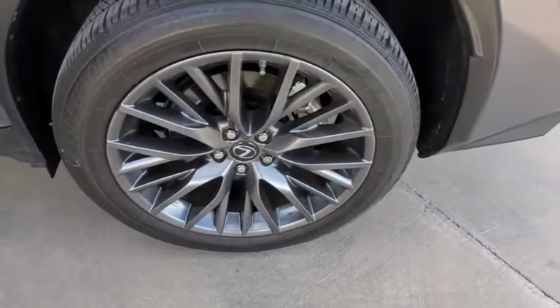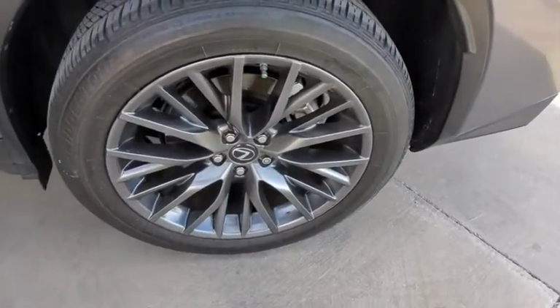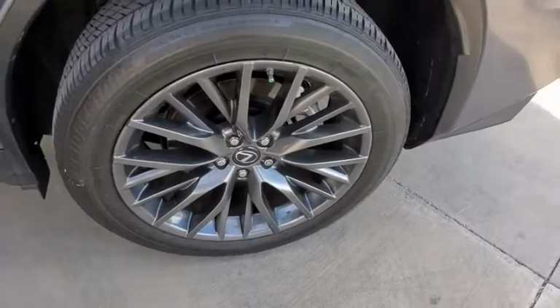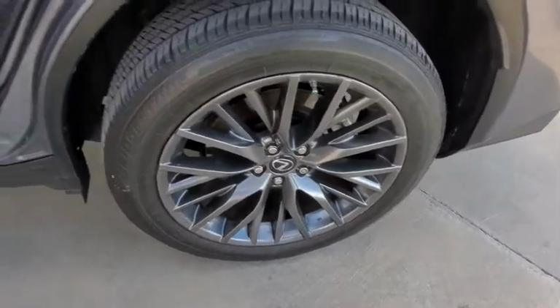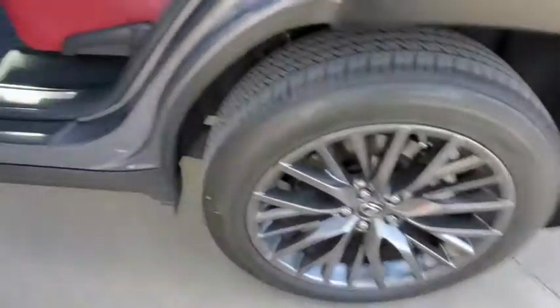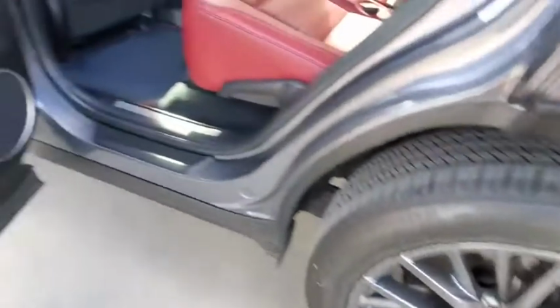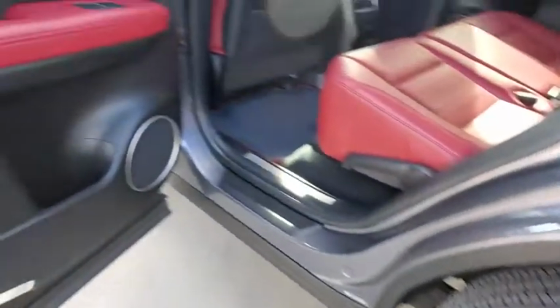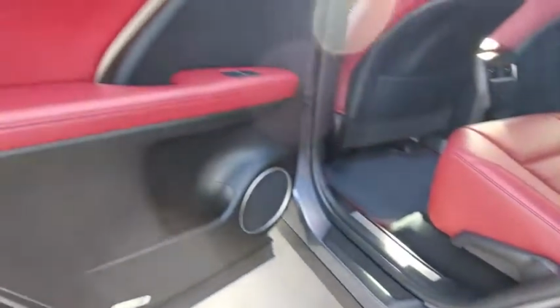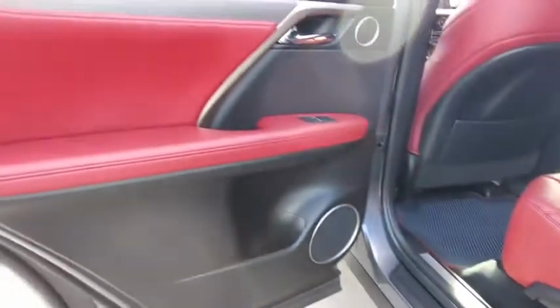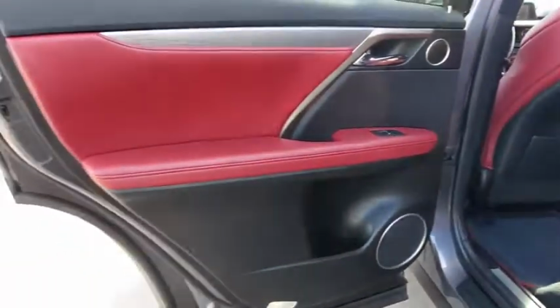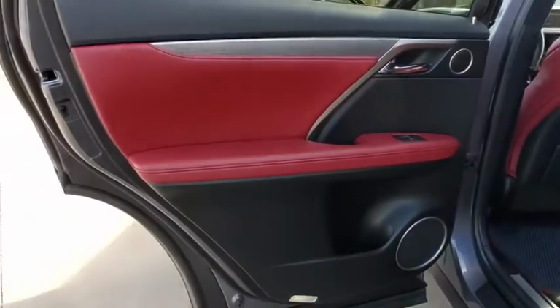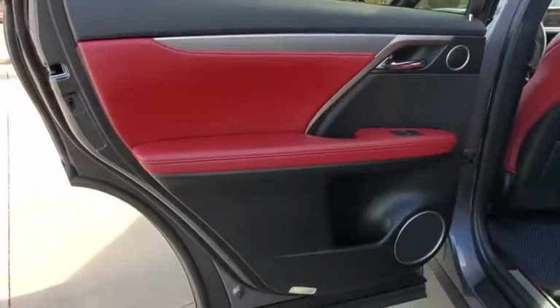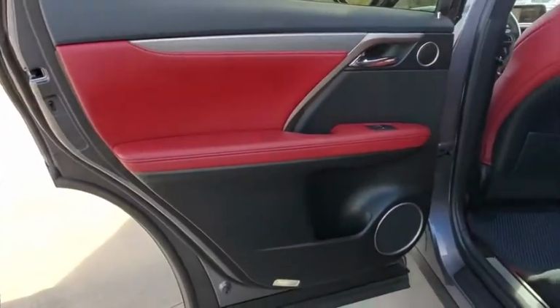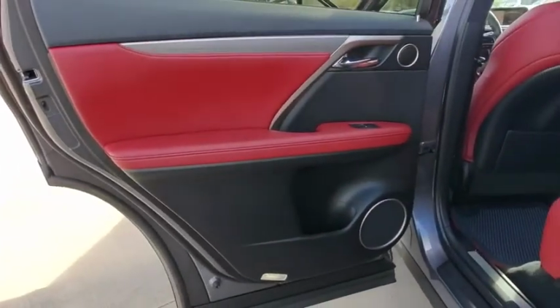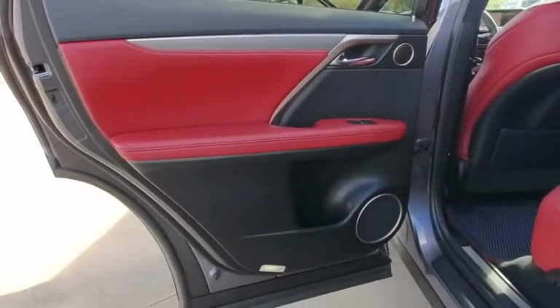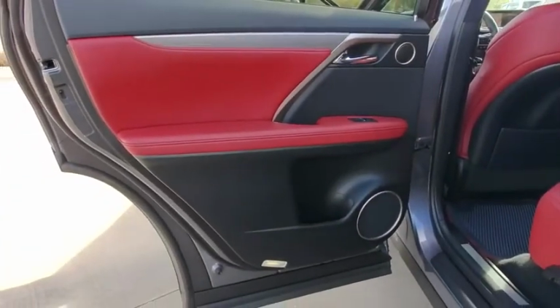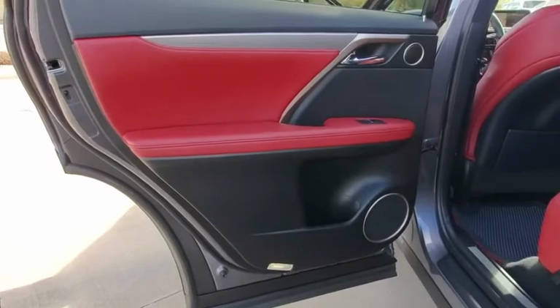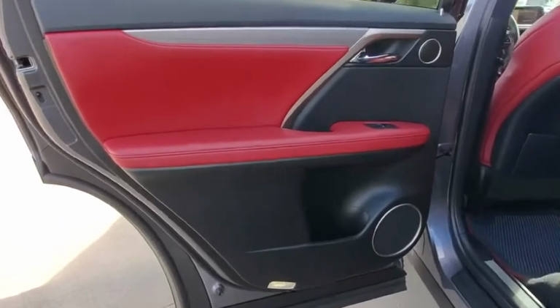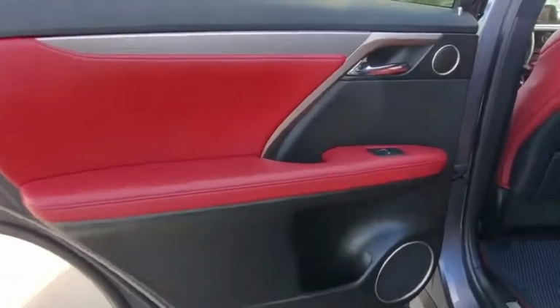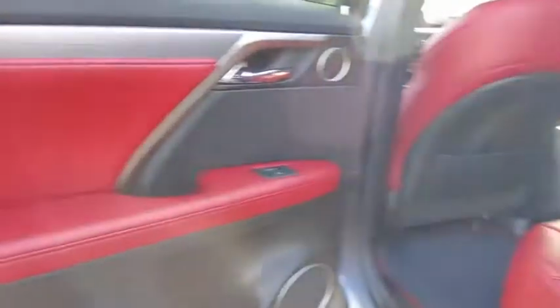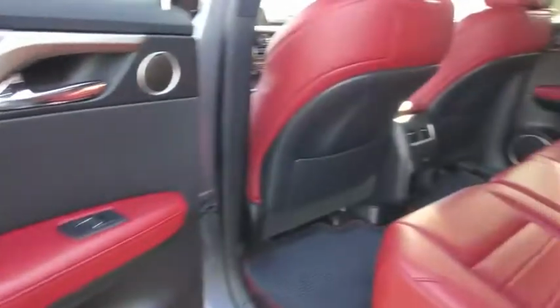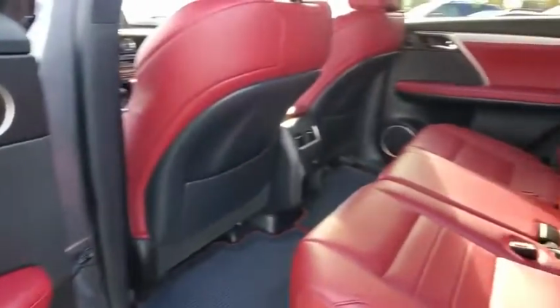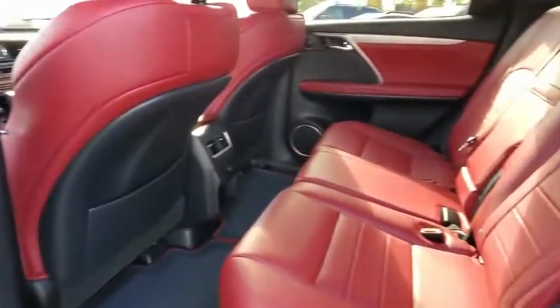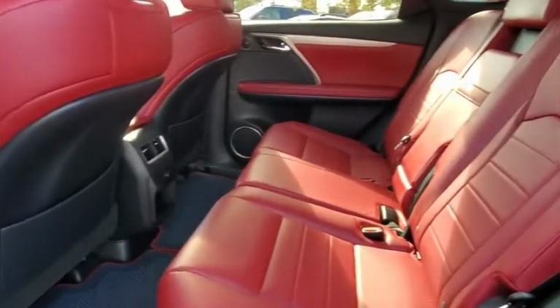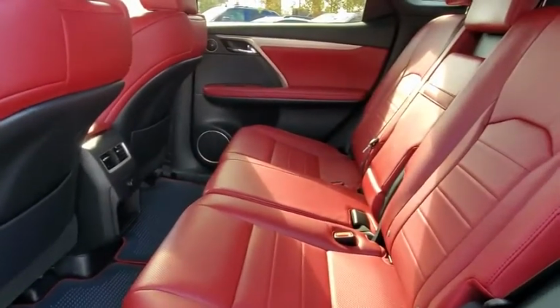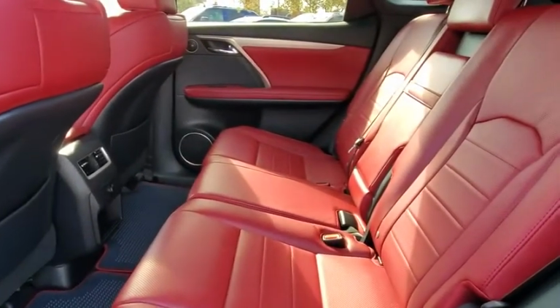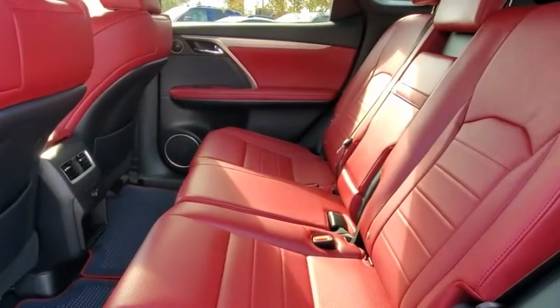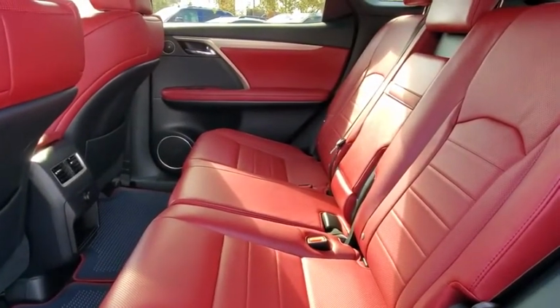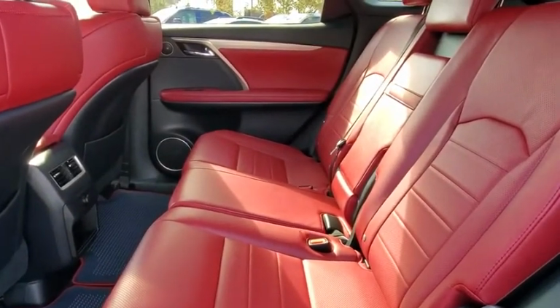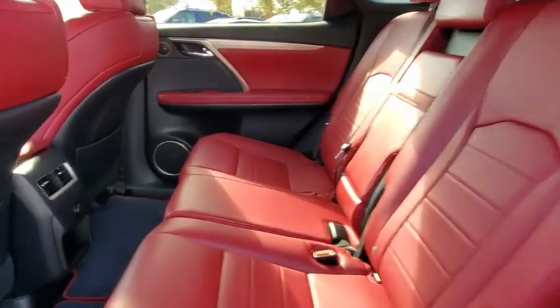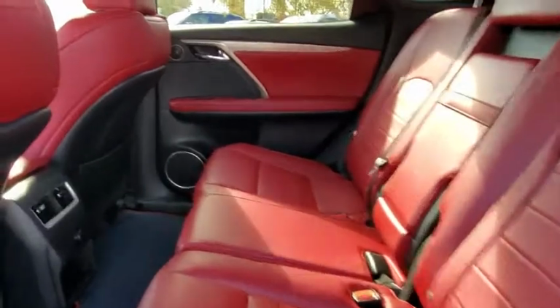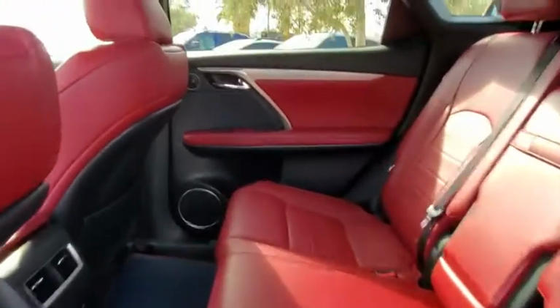Keyless entry, navigation system, backup monitor, fog lamps, rear wiper, tire pressure monitoring system, smart key system, four-piece floor mat set, power tilting steering wheel, power rear door.